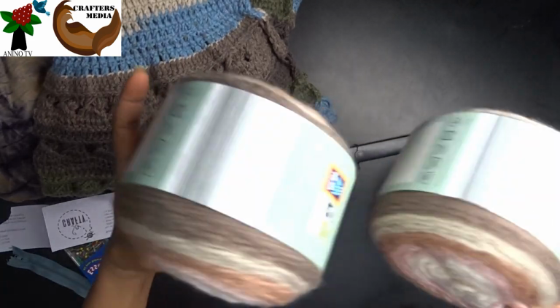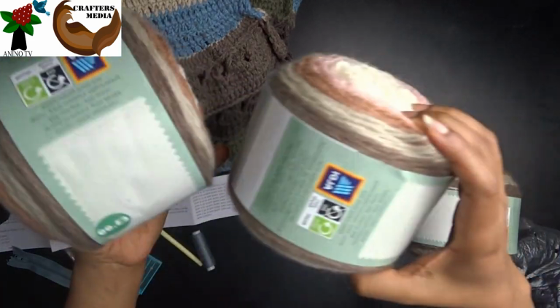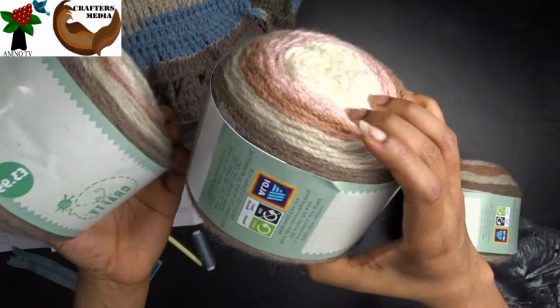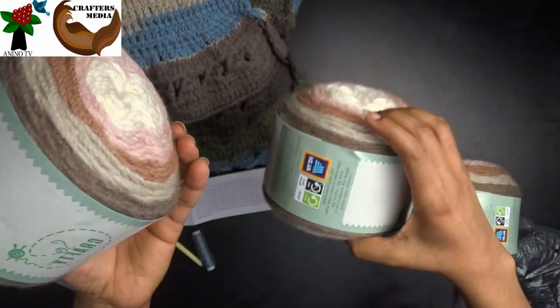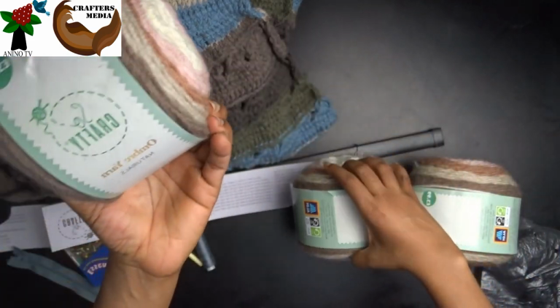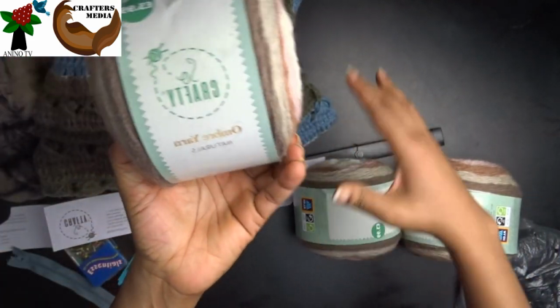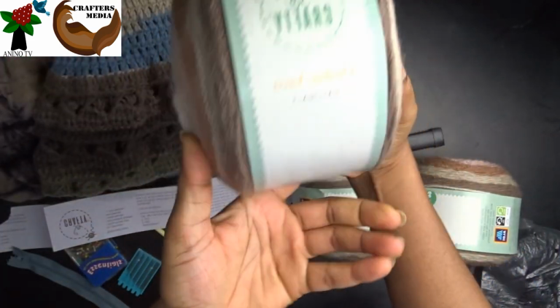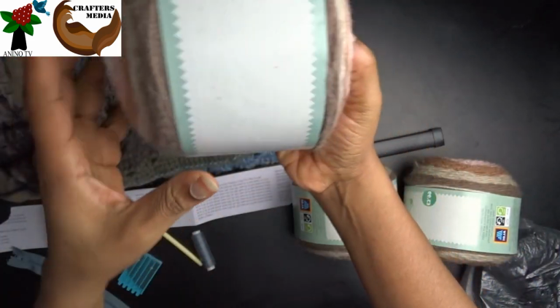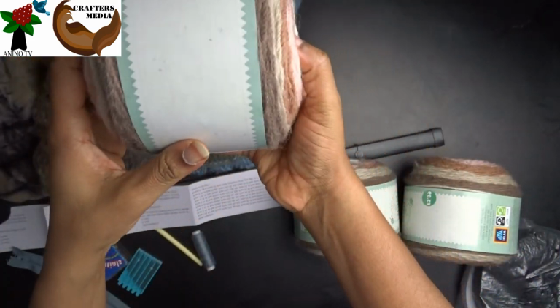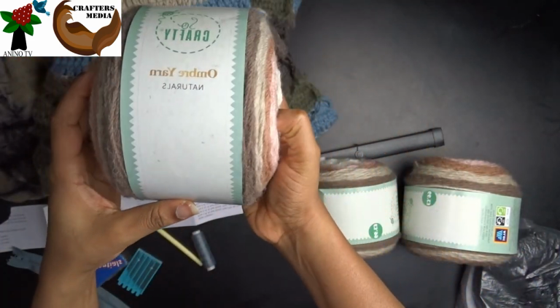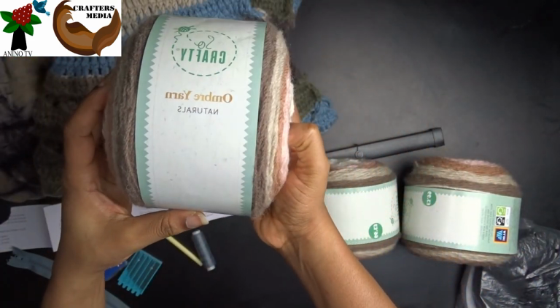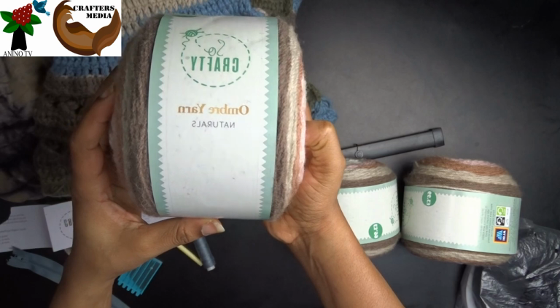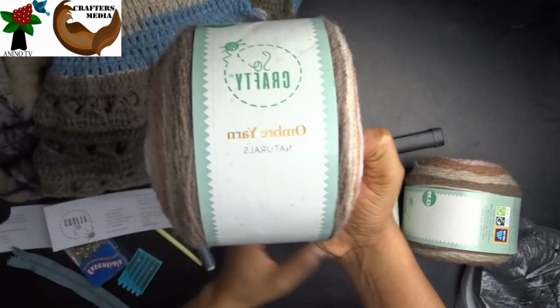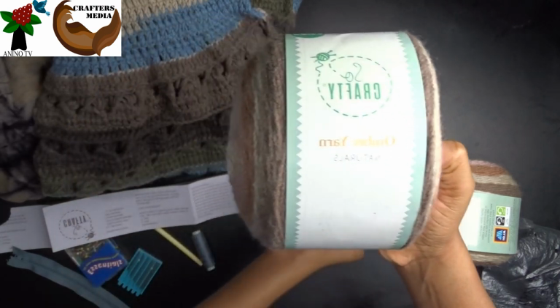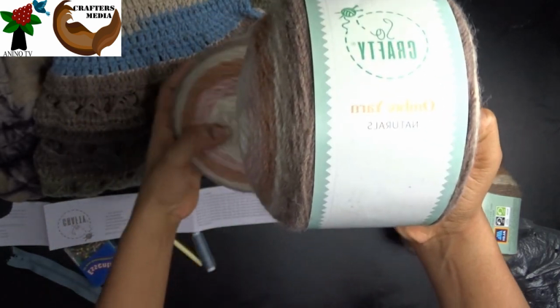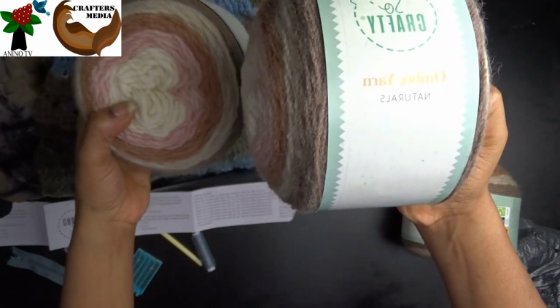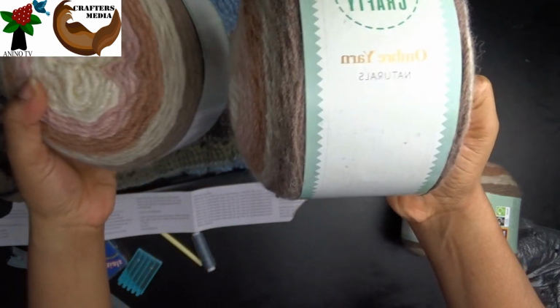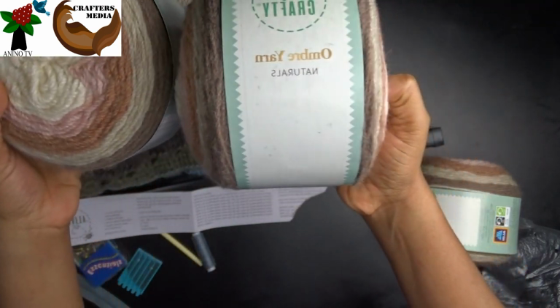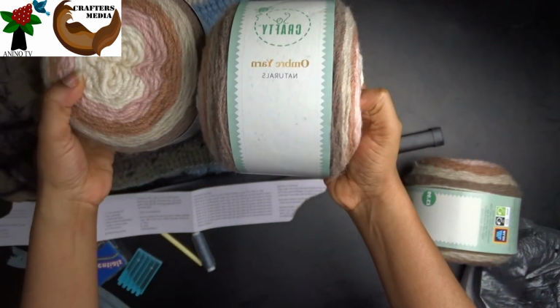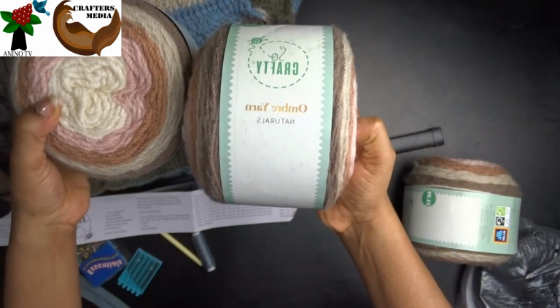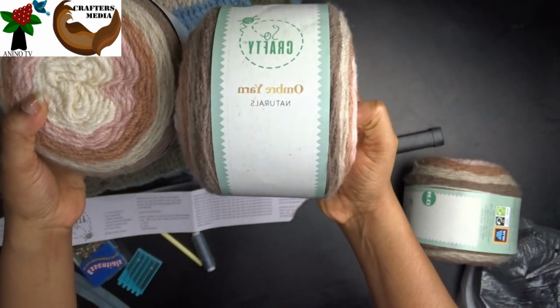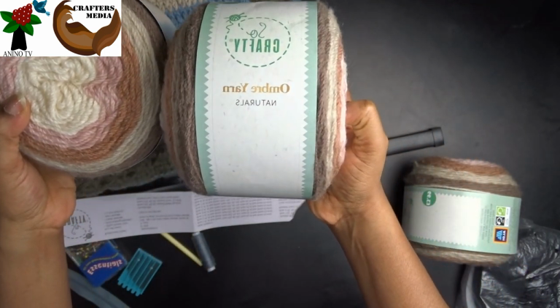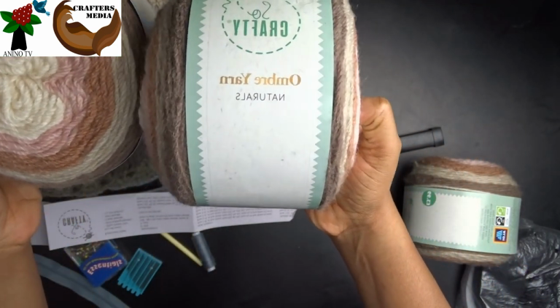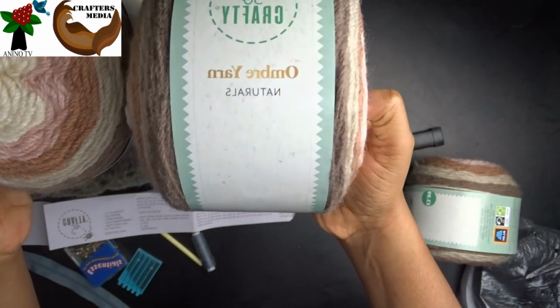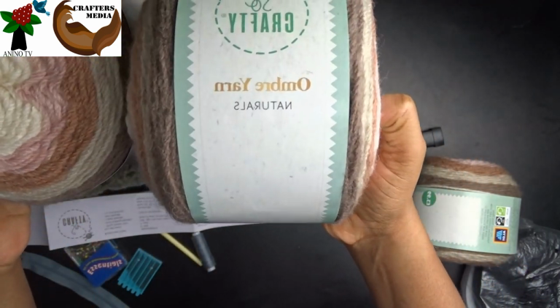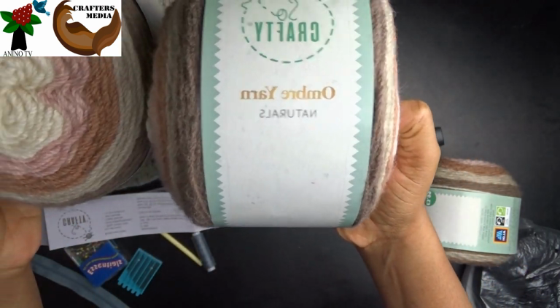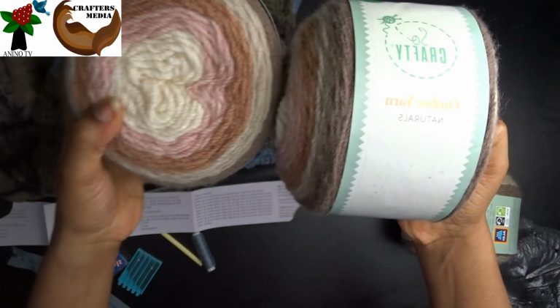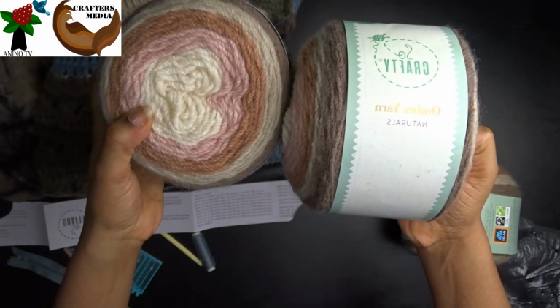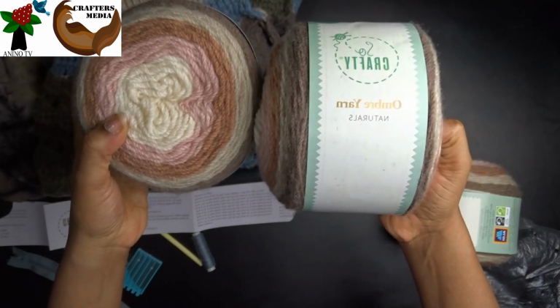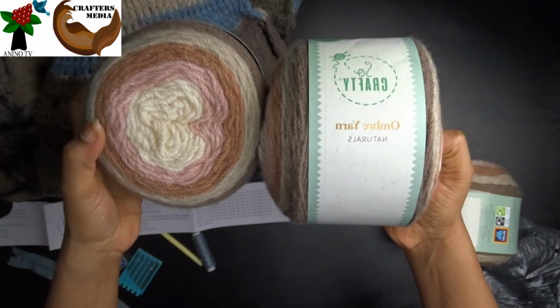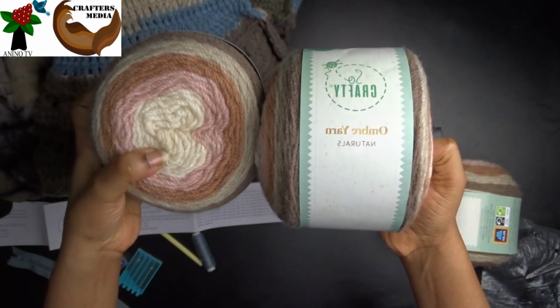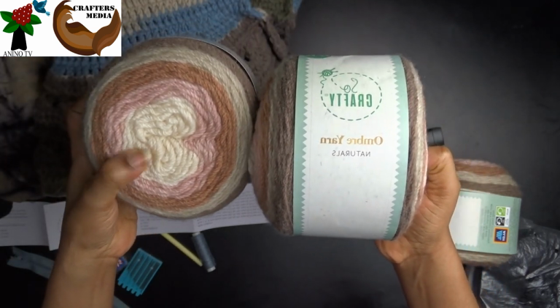They are the same. This one is called natural — so I'll just show you how this color looks.